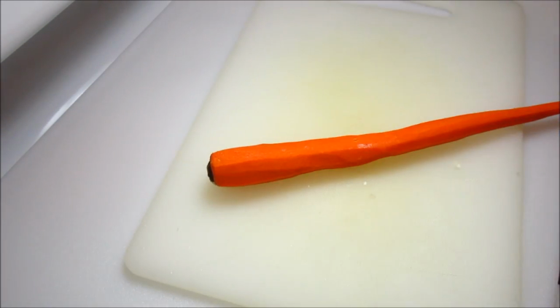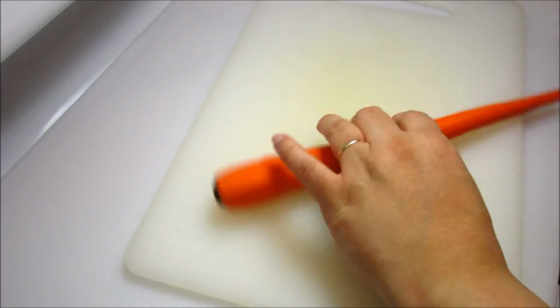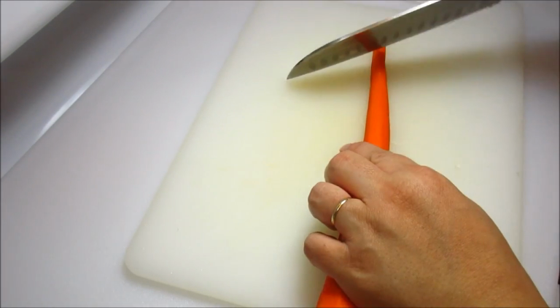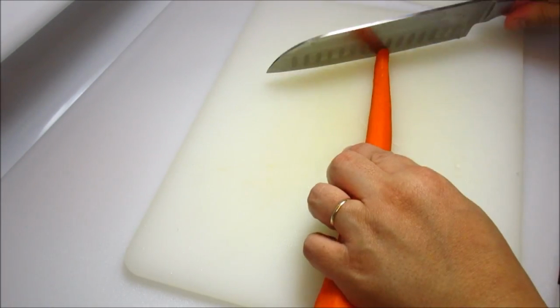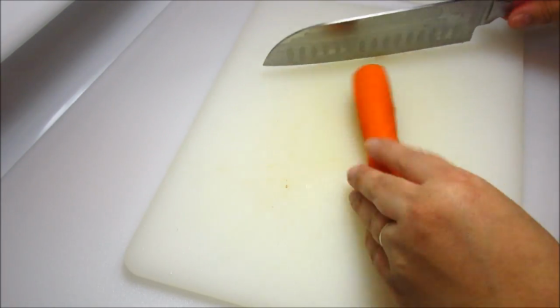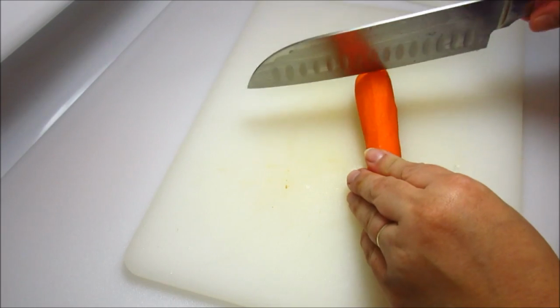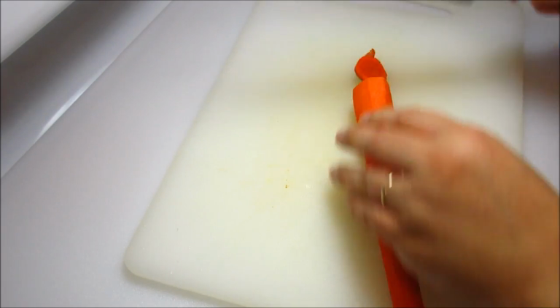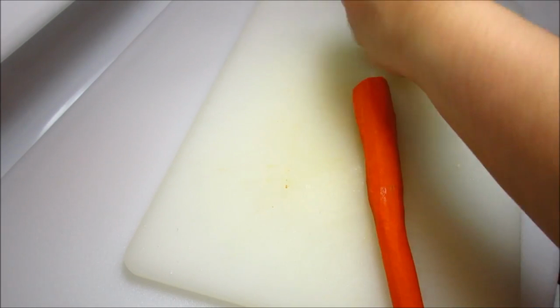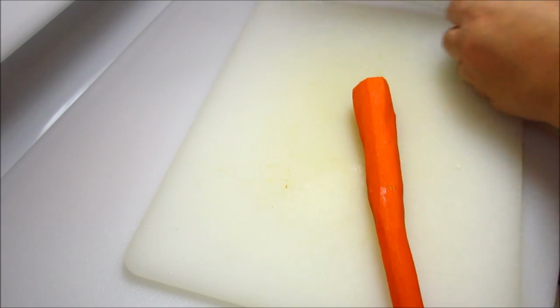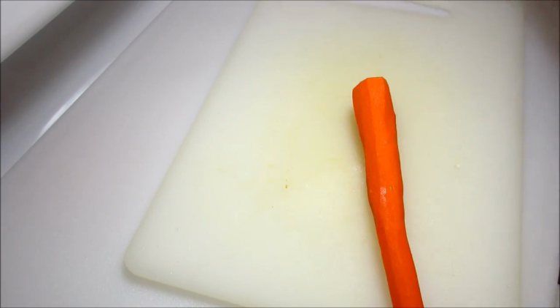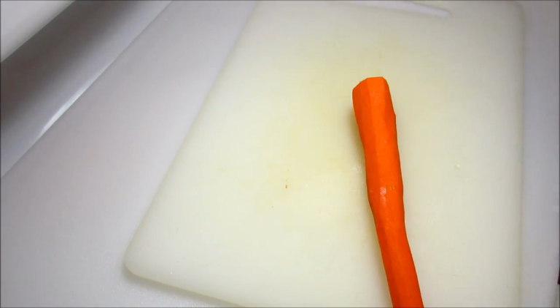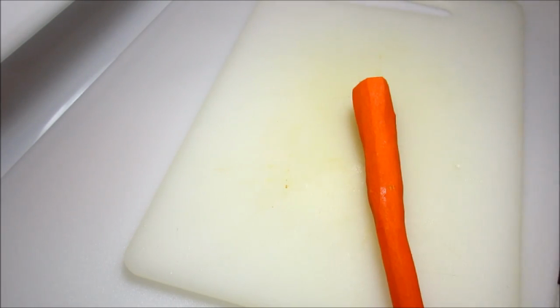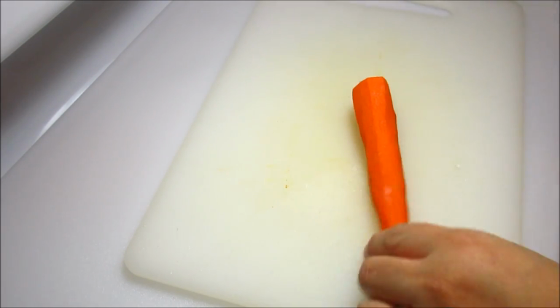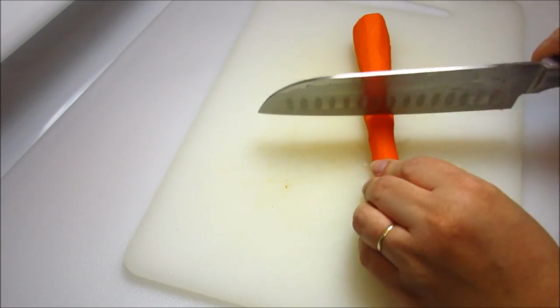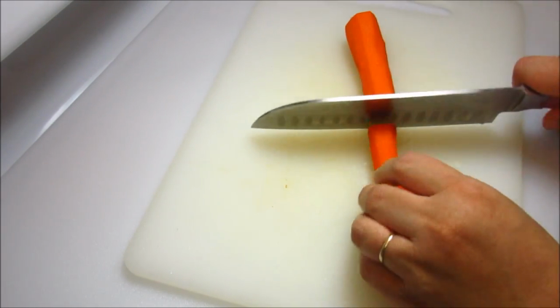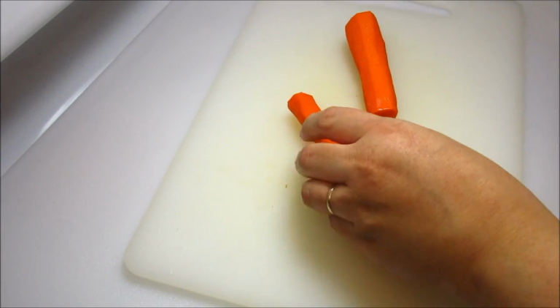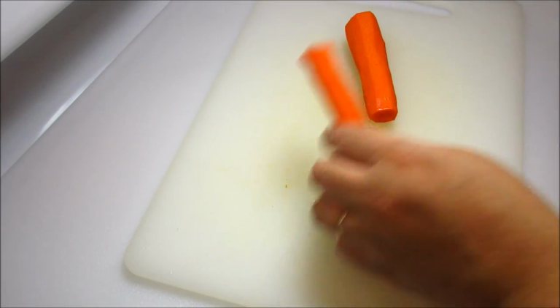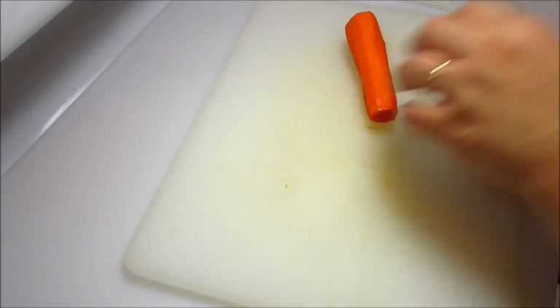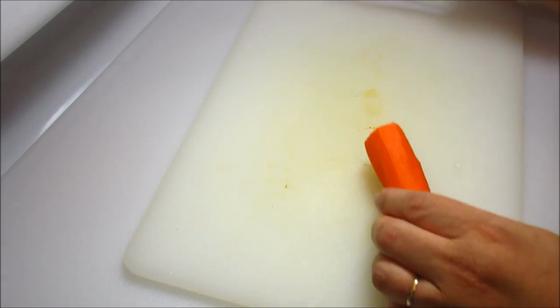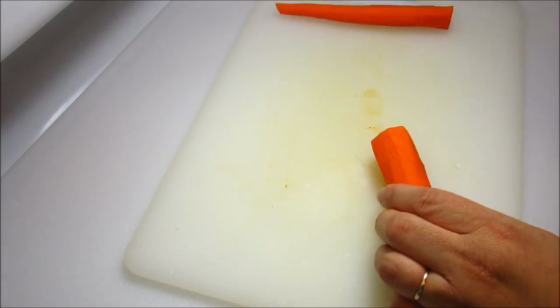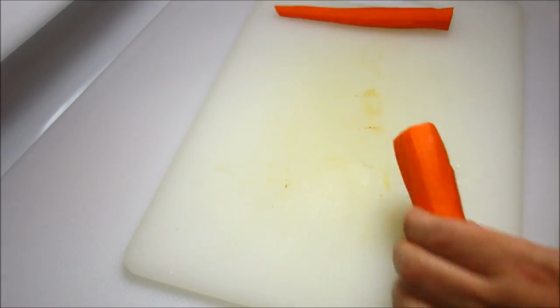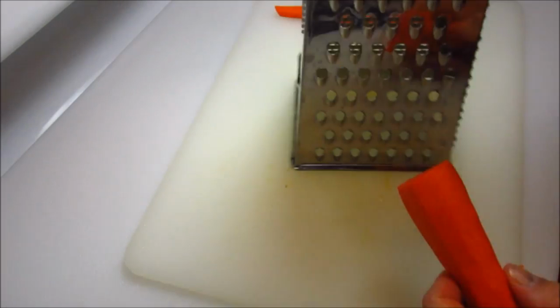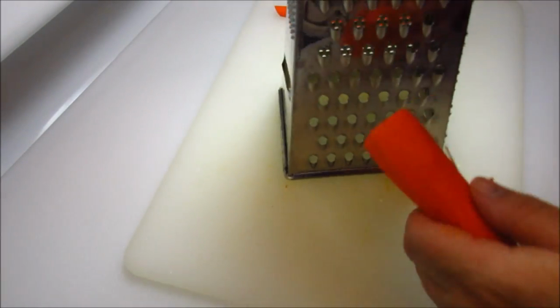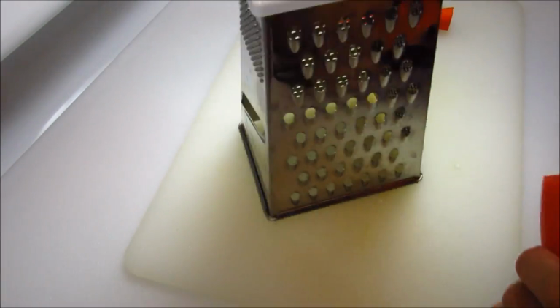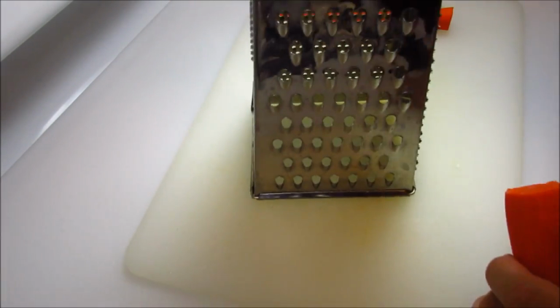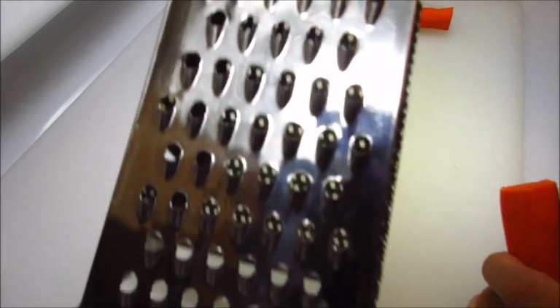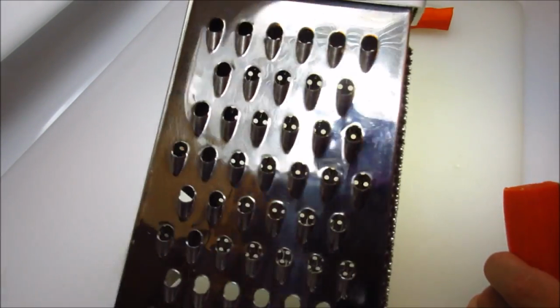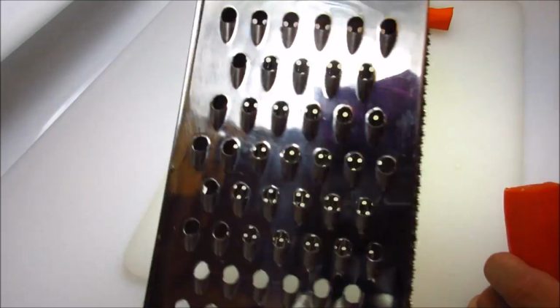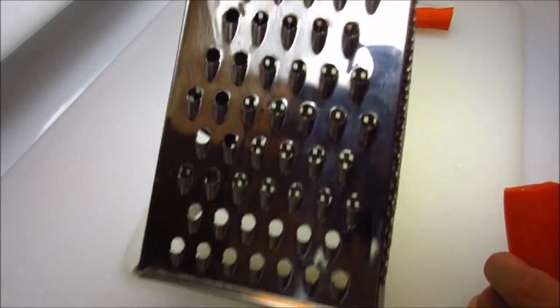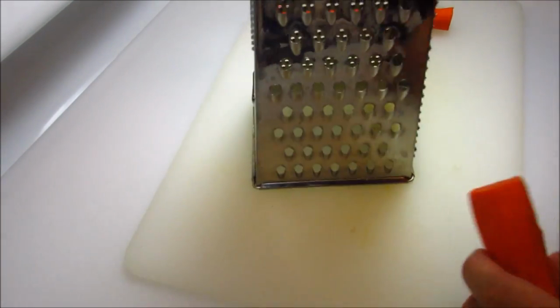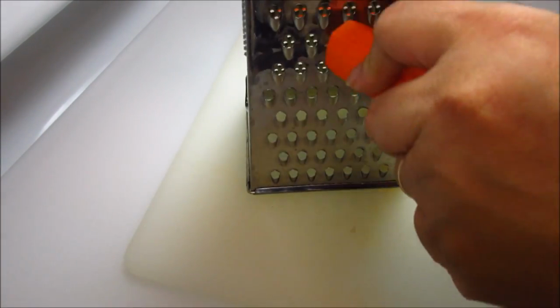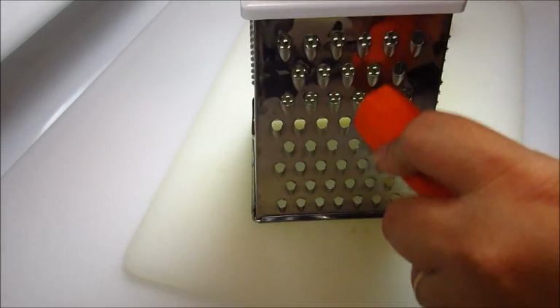Now I'm going to clean up the ends of the carrot, chop it in half, and then use my box grater to grate the carrot.